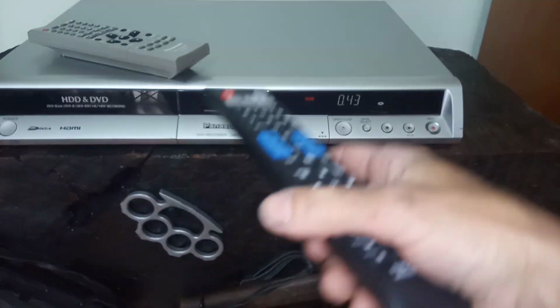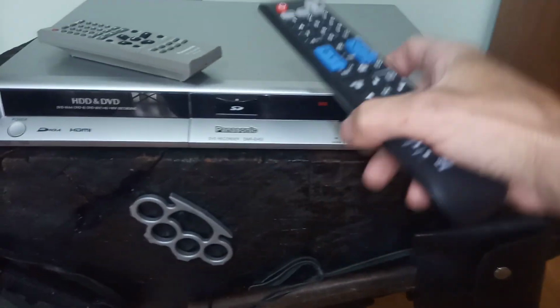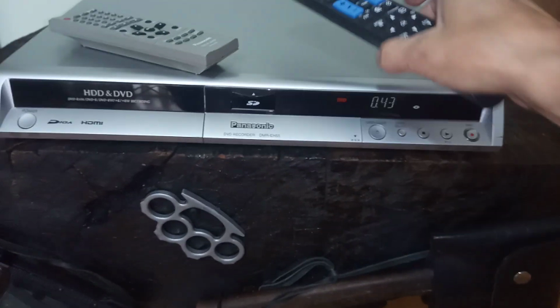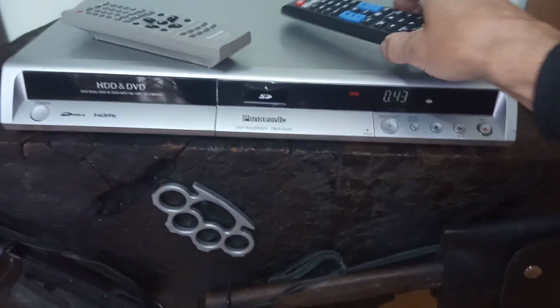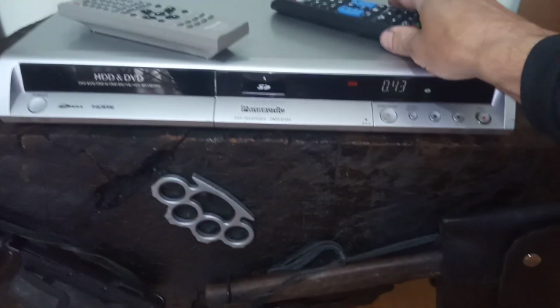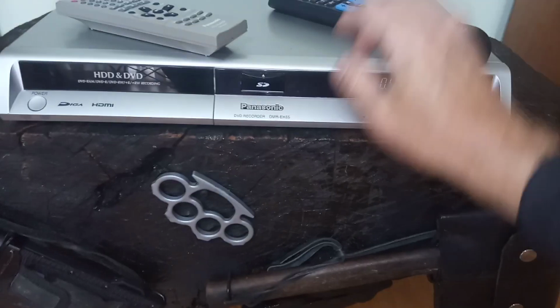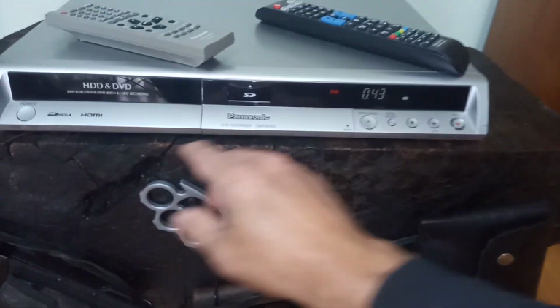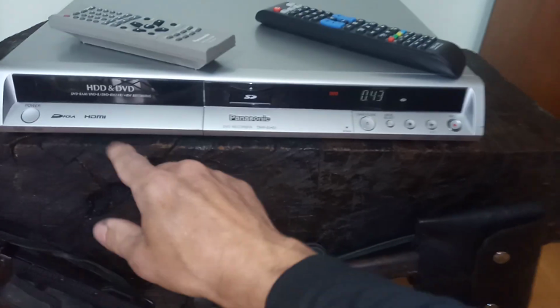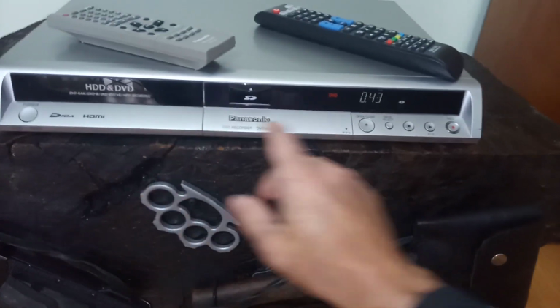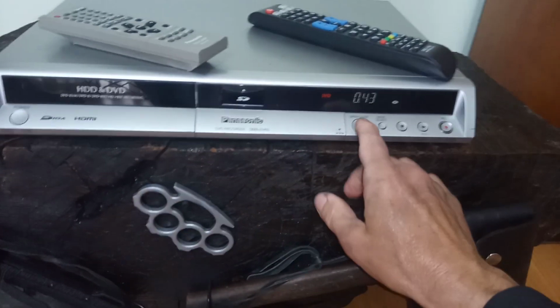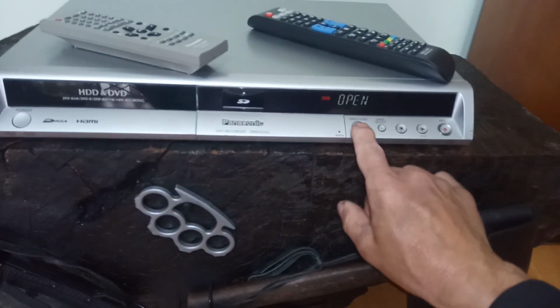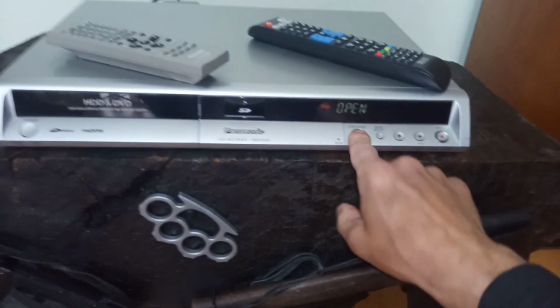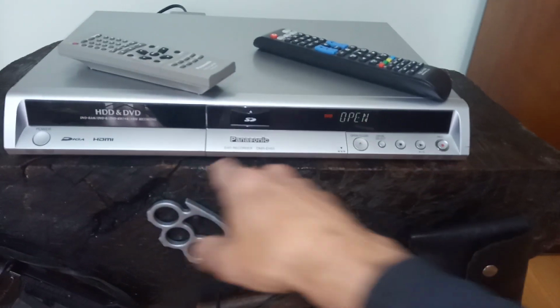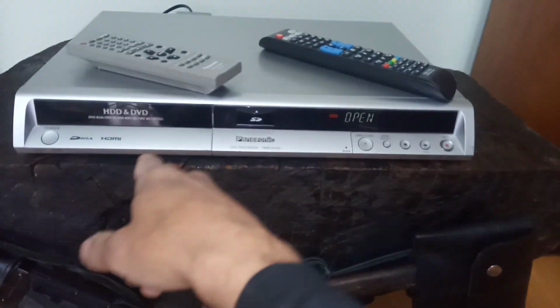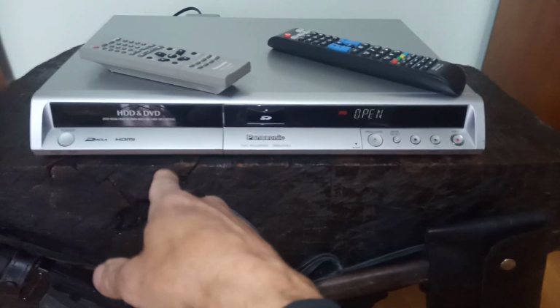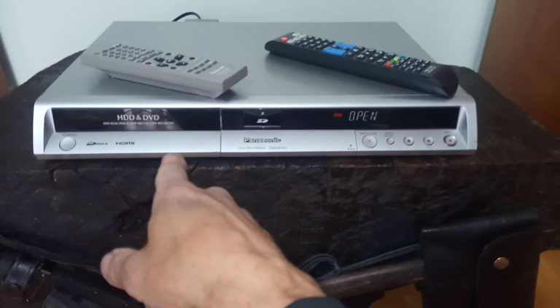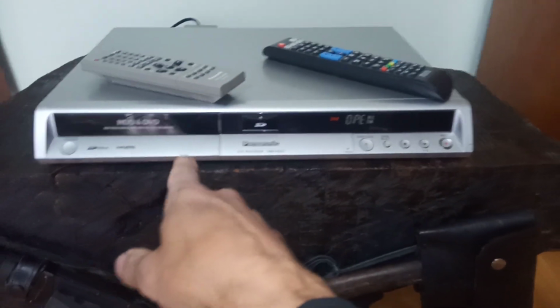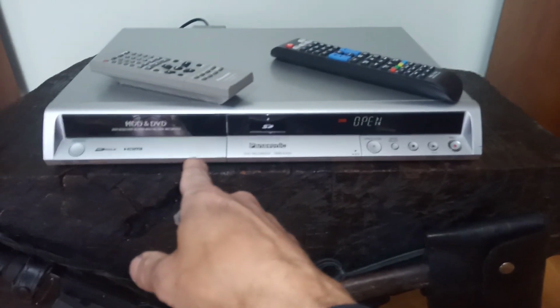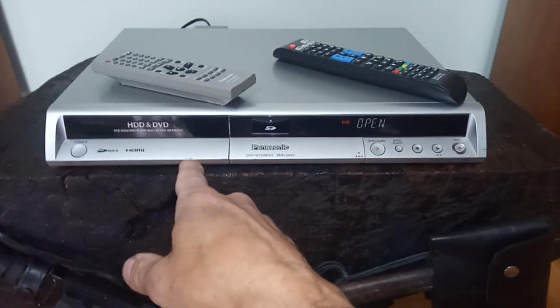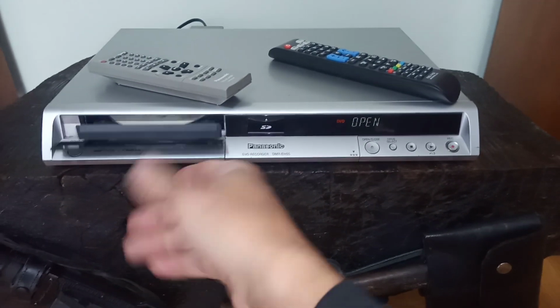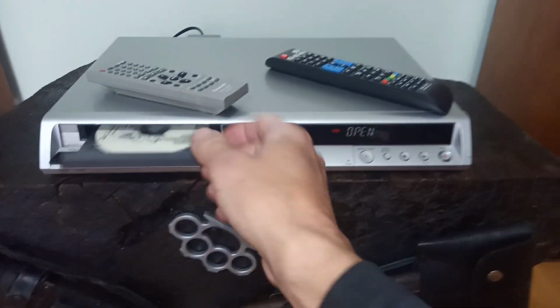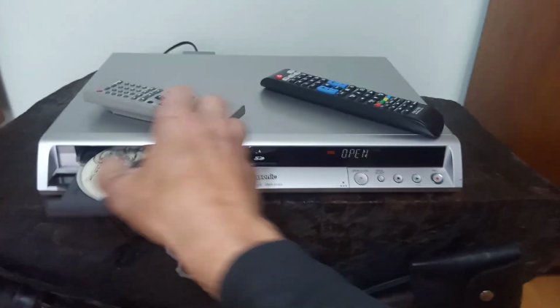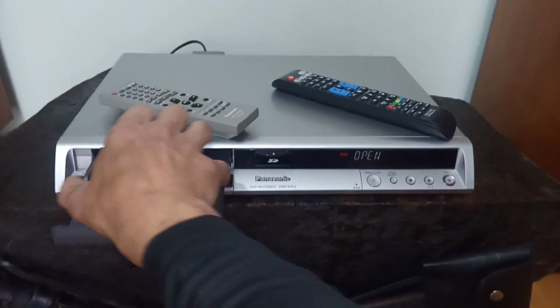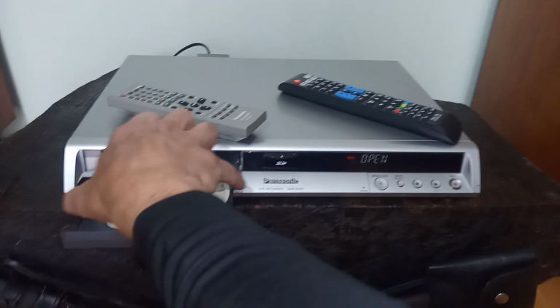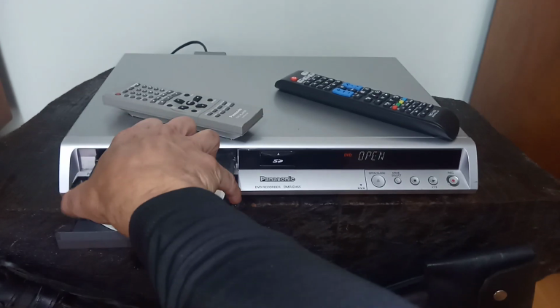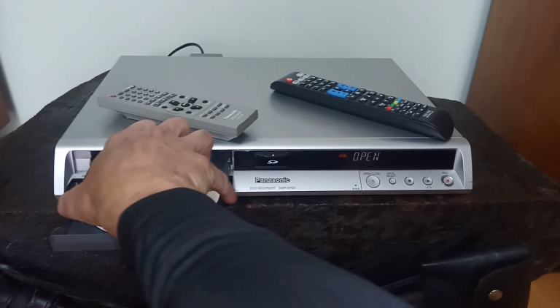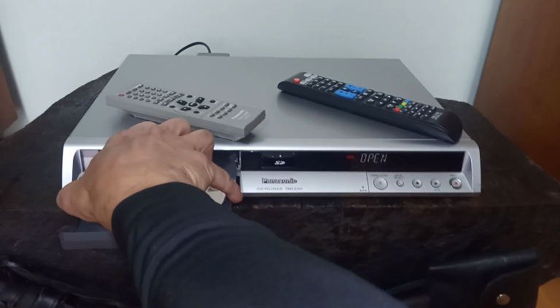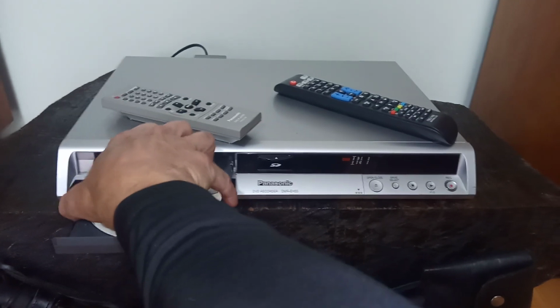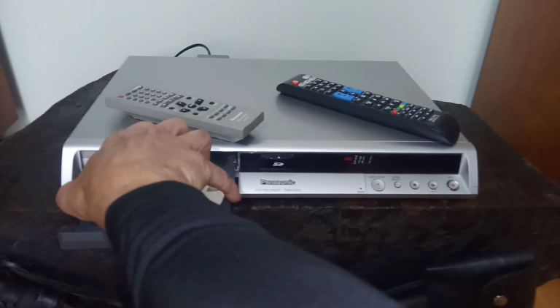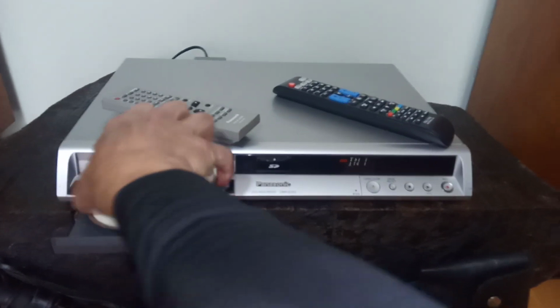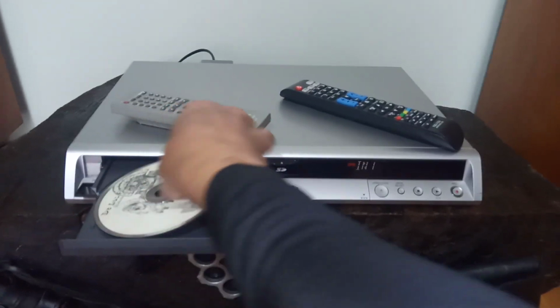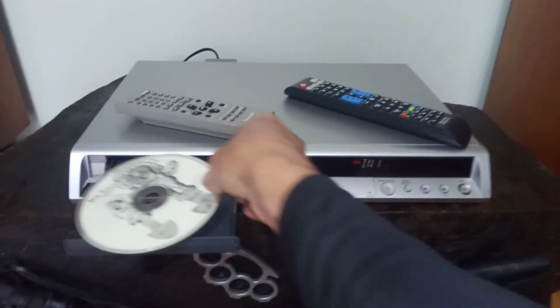Porque é a mídia que está aqui dentro — a mídia que é uma mídia original já gravada.